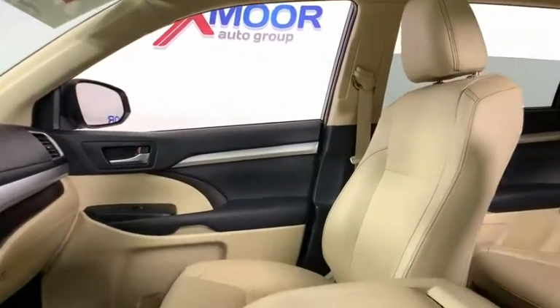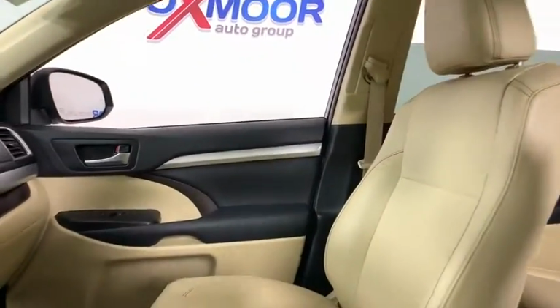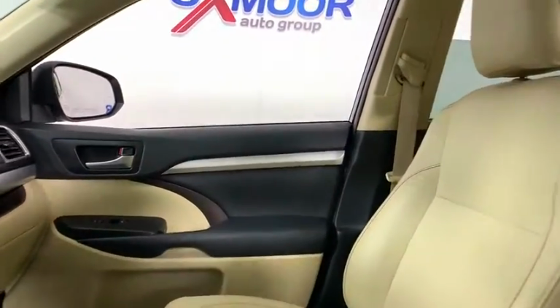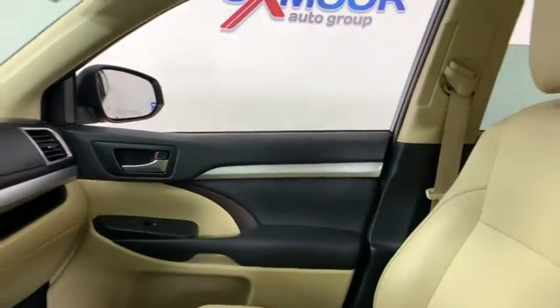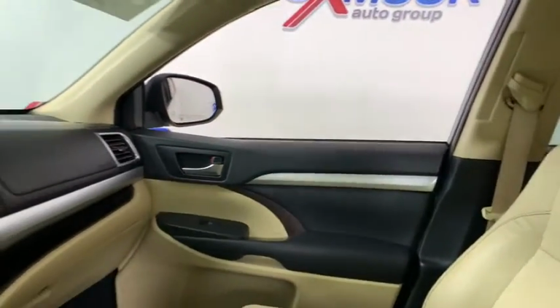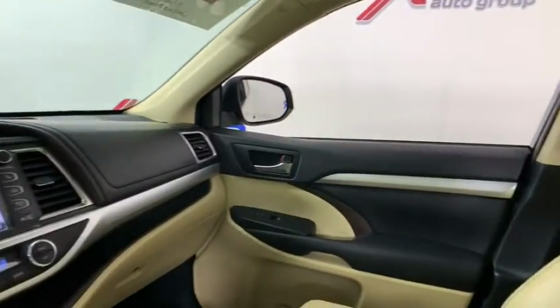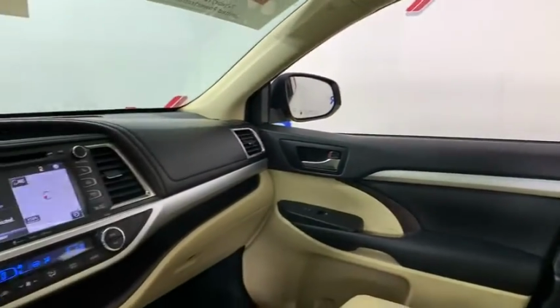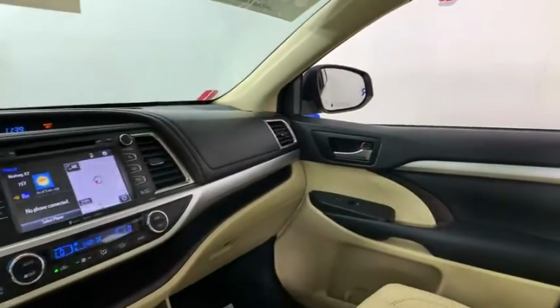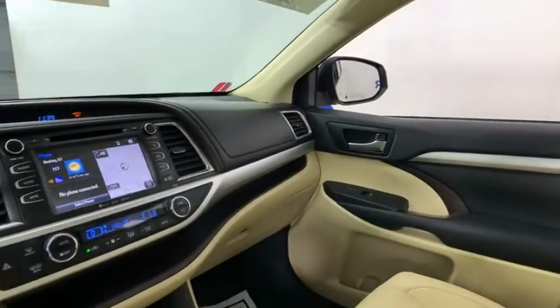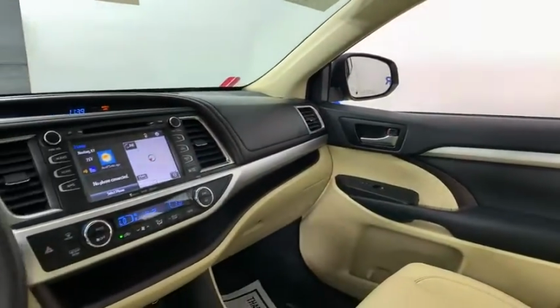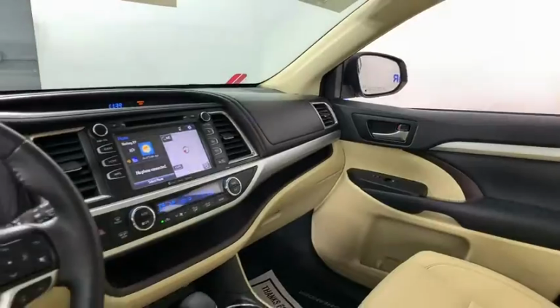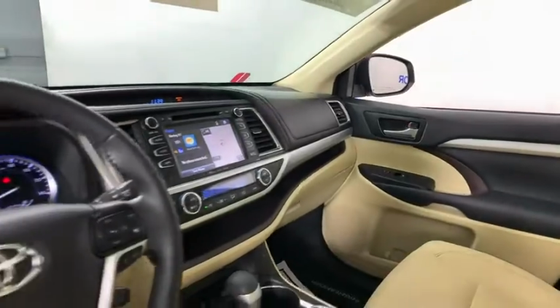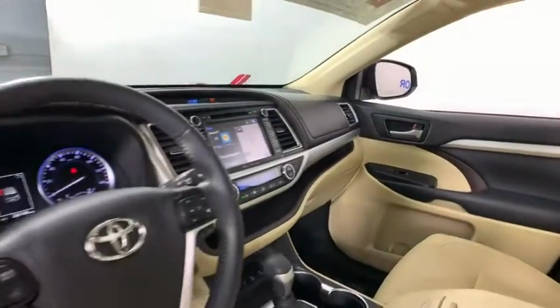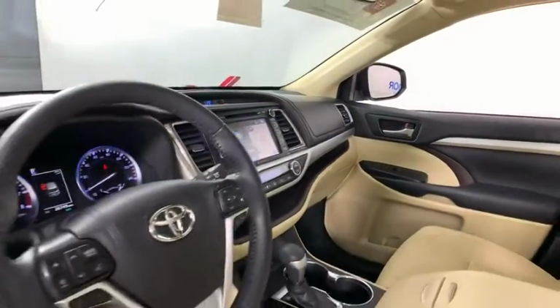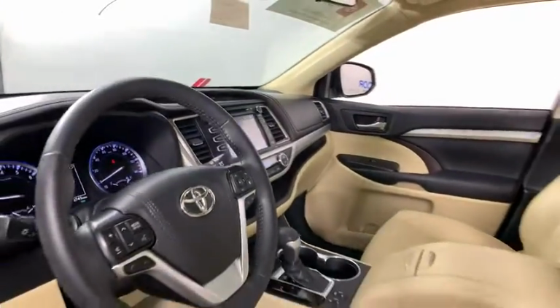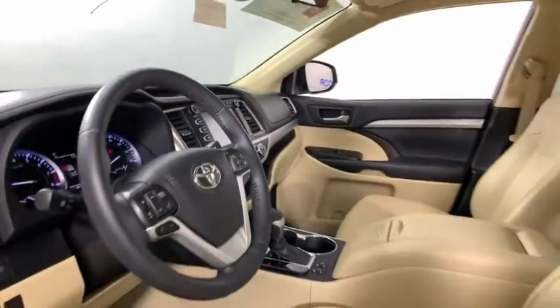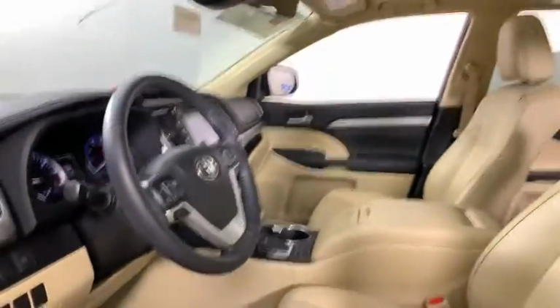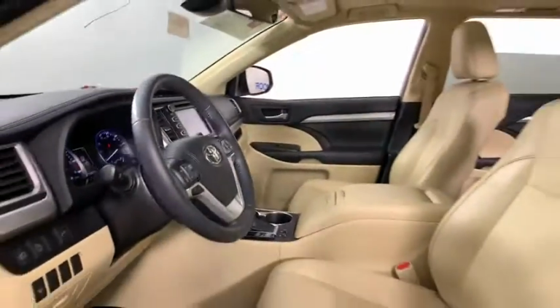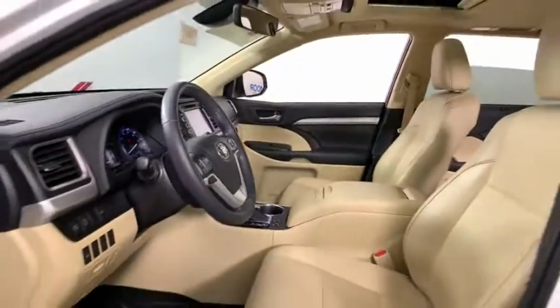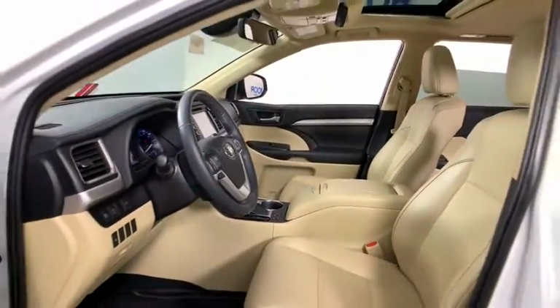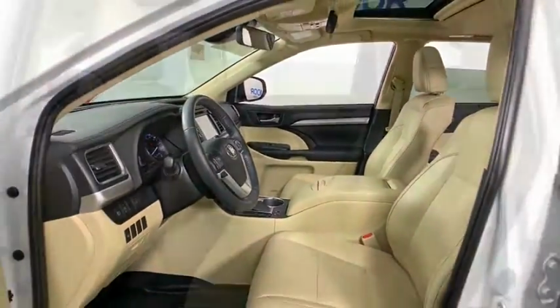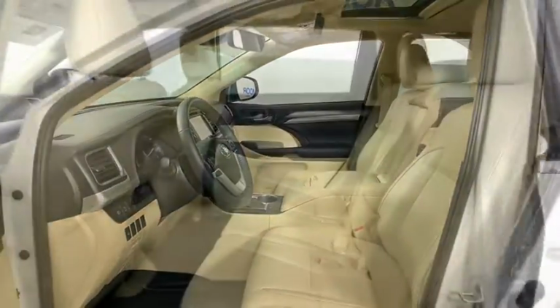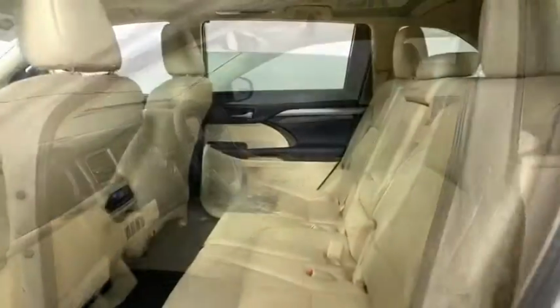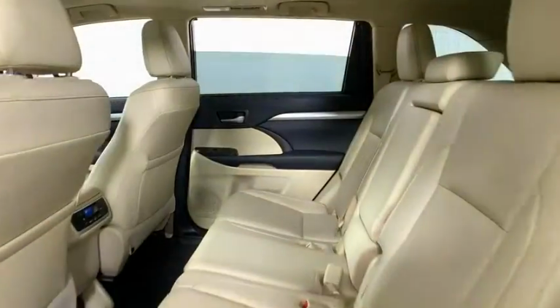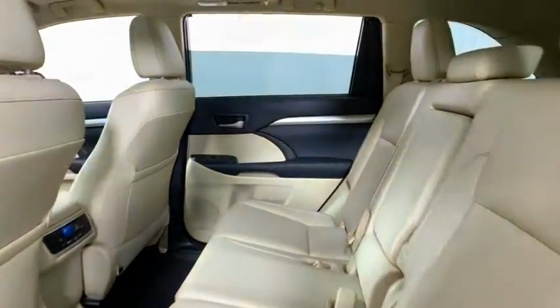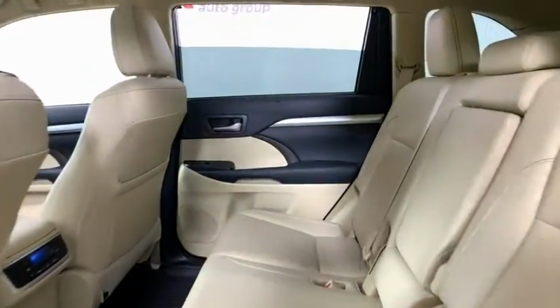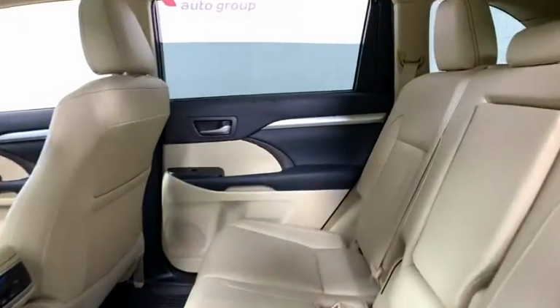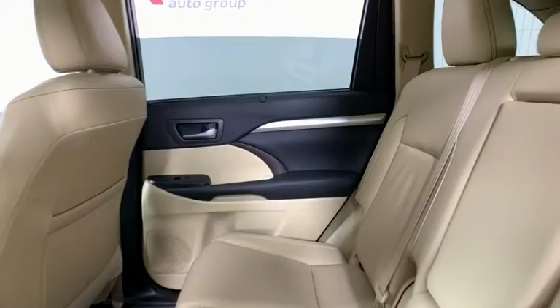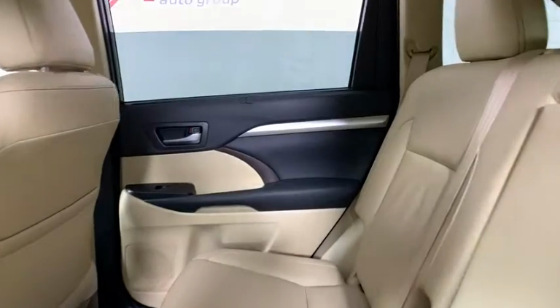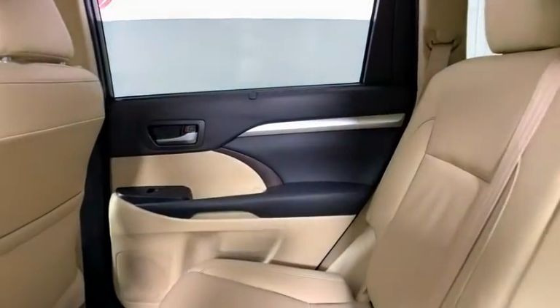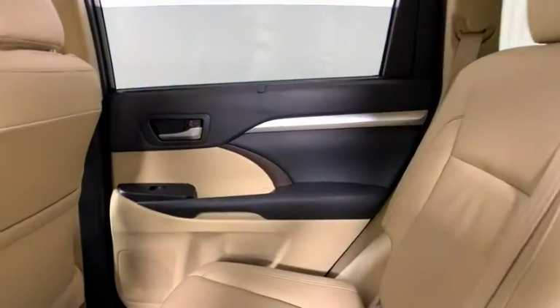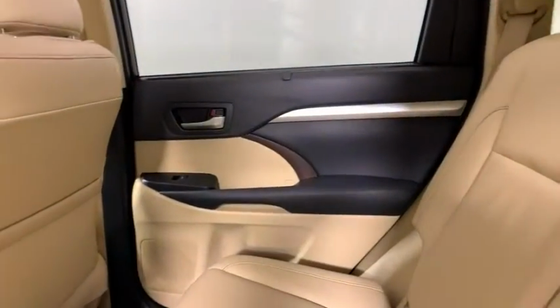The second row bench seat folds away, leaving a pair of captain's chairs. A 2010 top safety pick, the Highlander is where substance meets style.